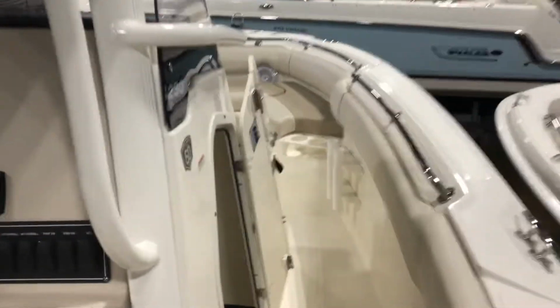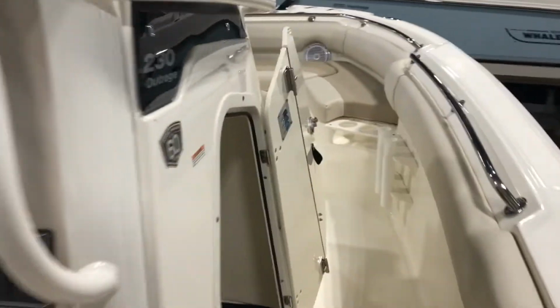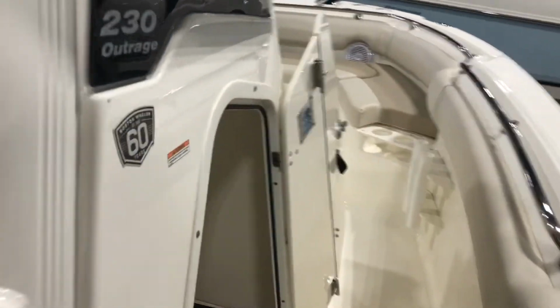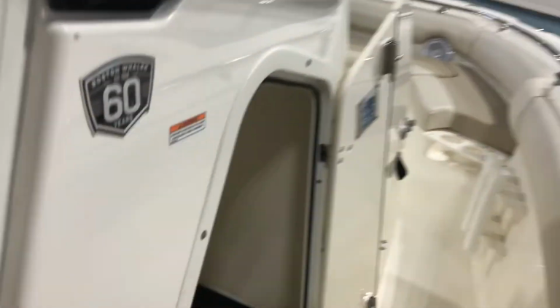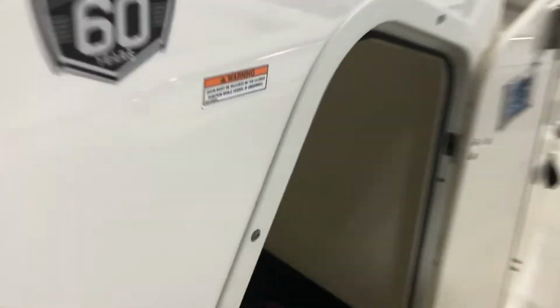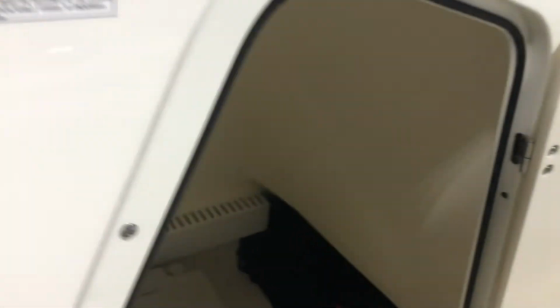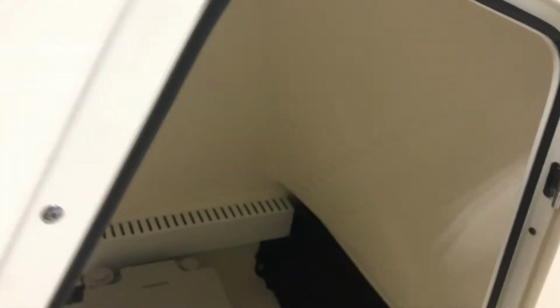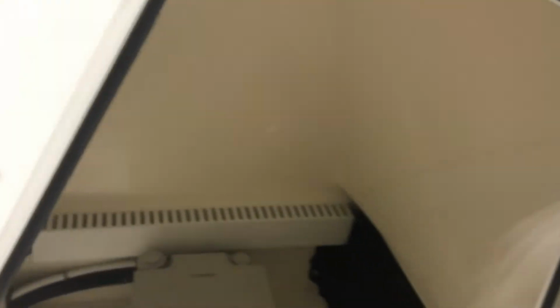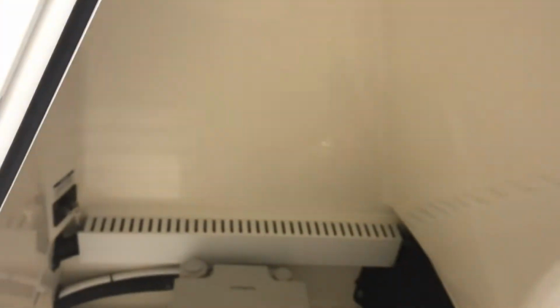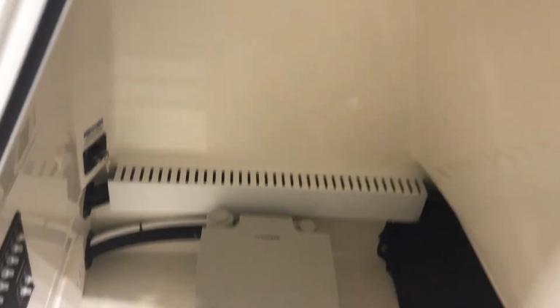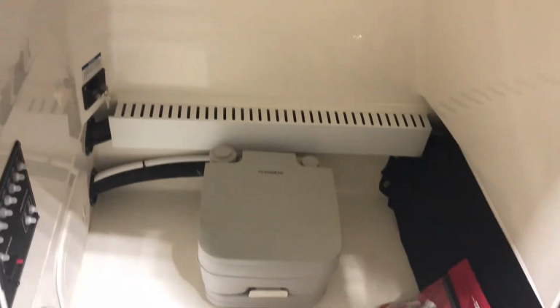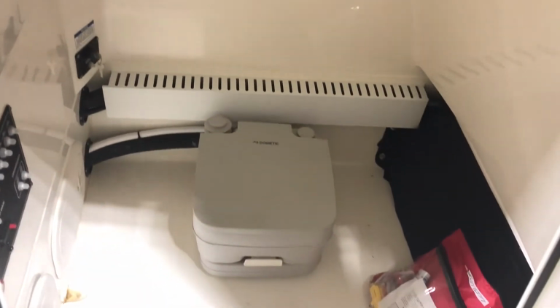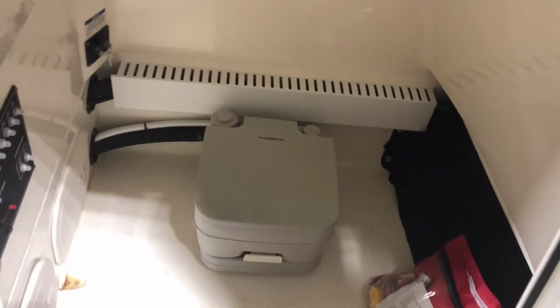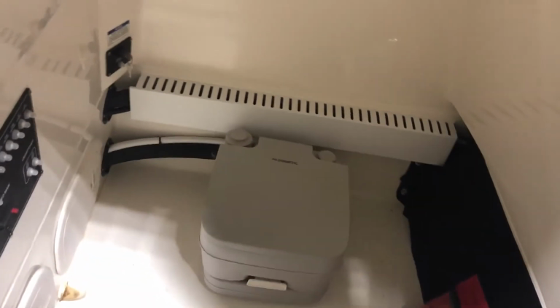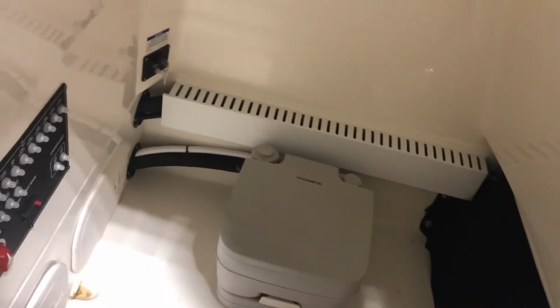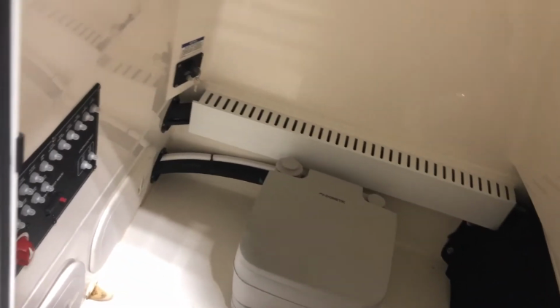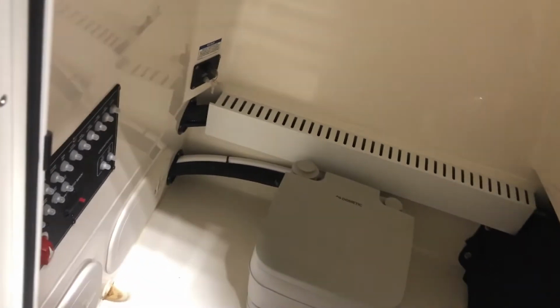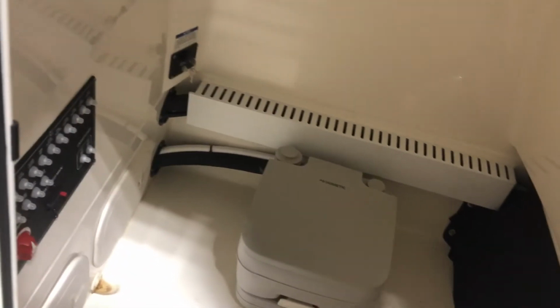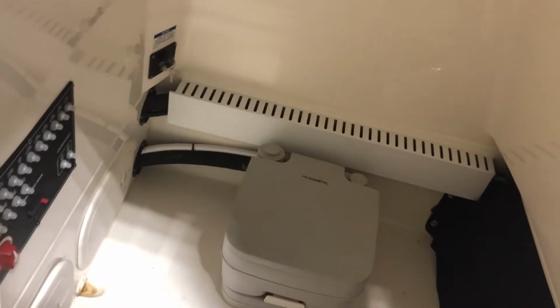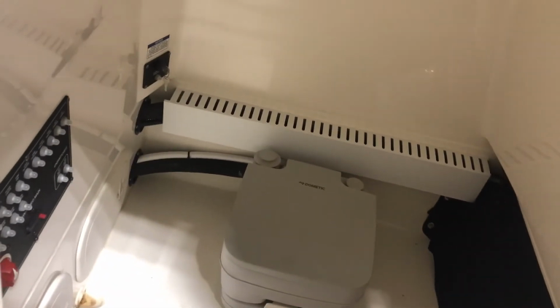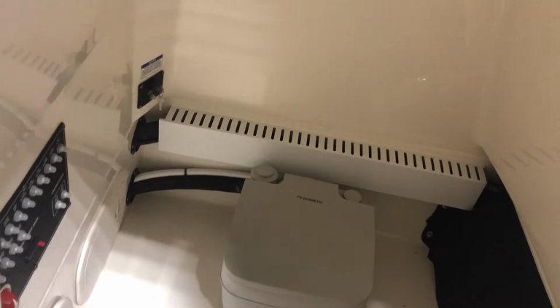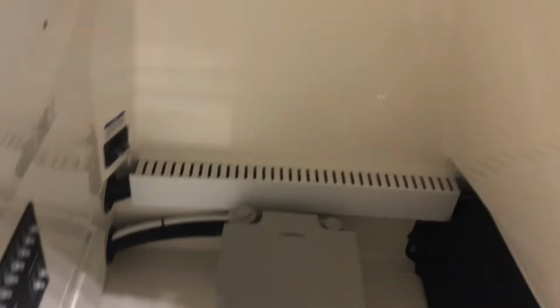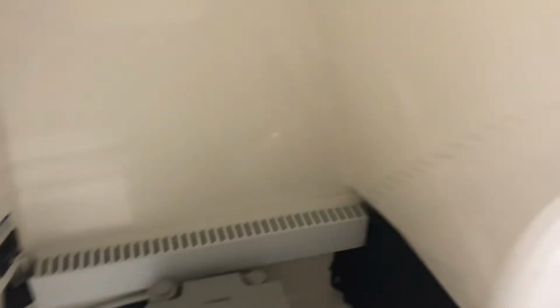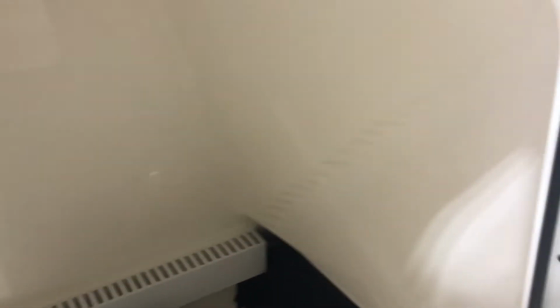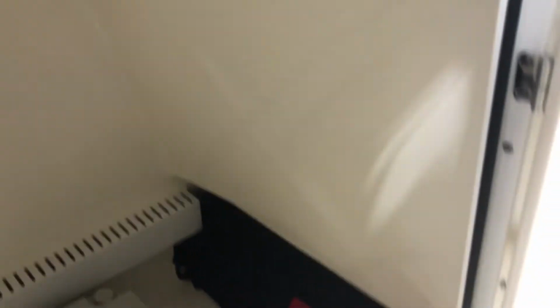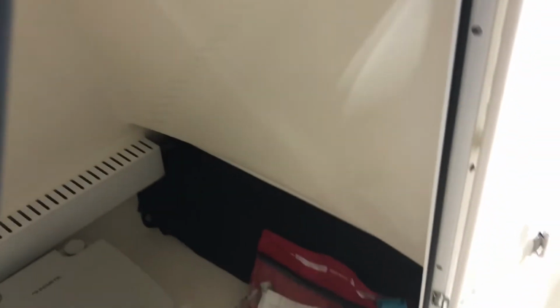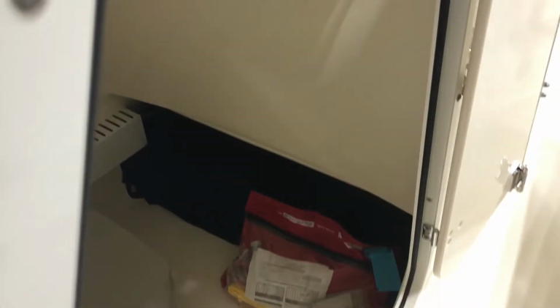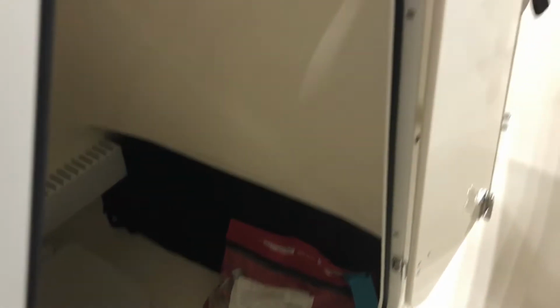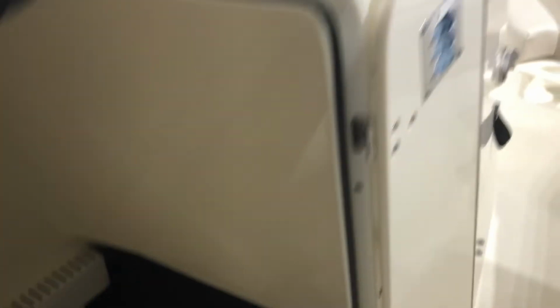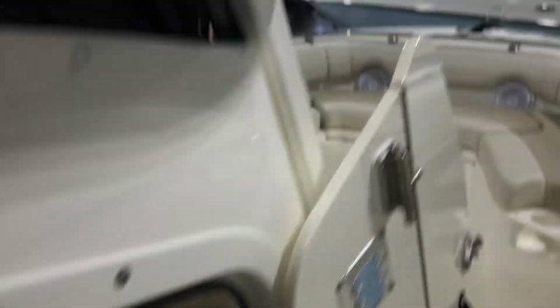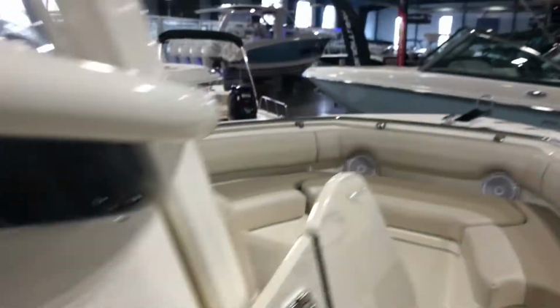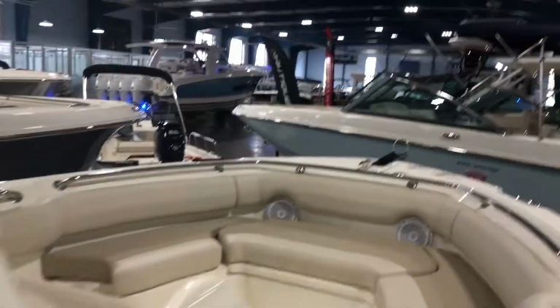As we come around to the side, you see a little storage area which also contains the portable head and a number of the switches. Plenty of room for all your gear.